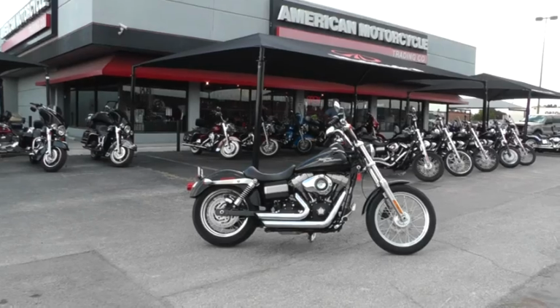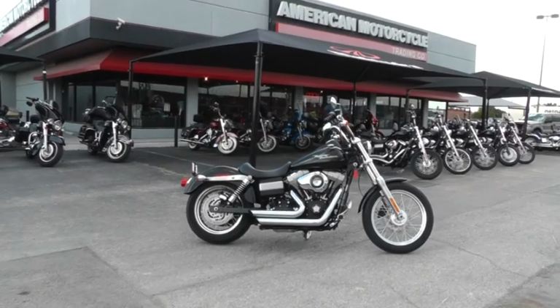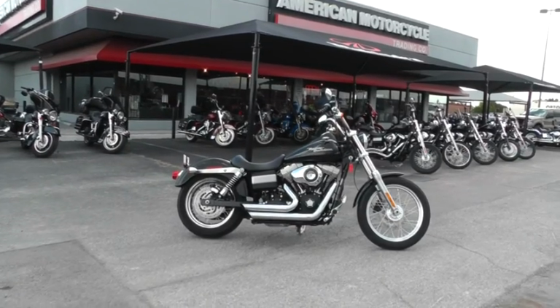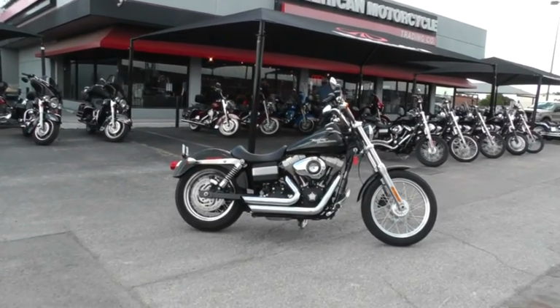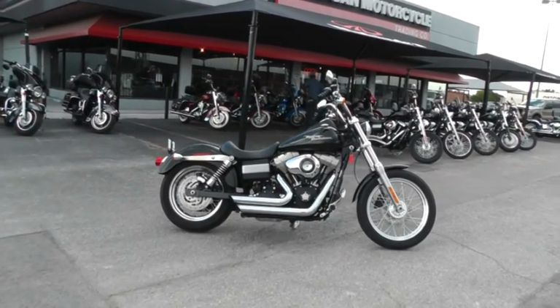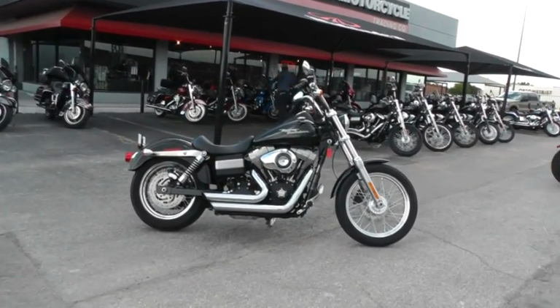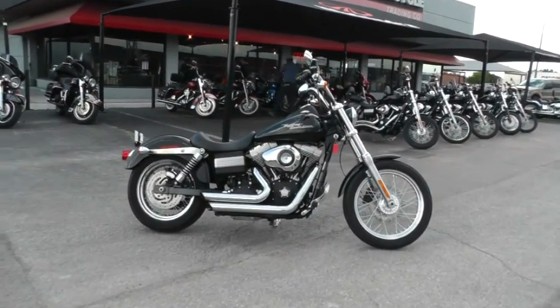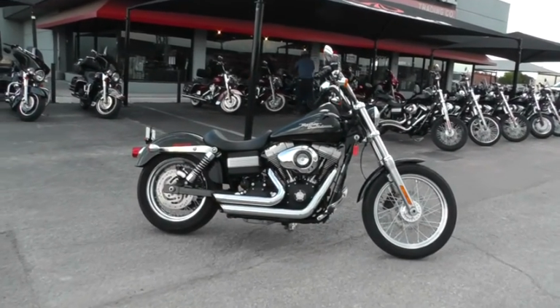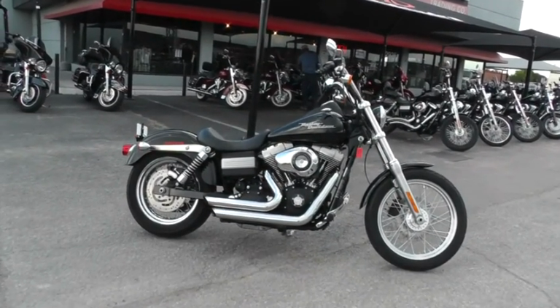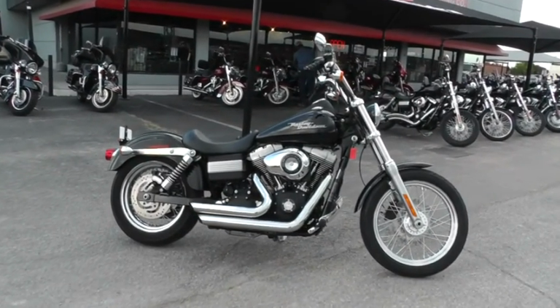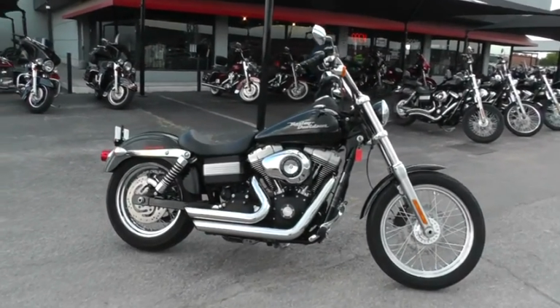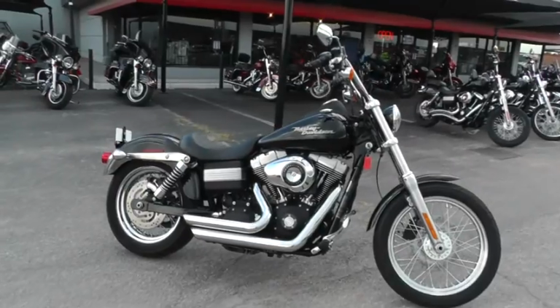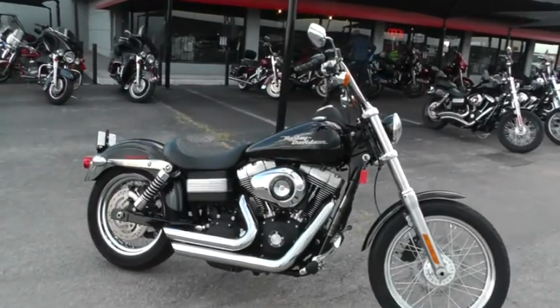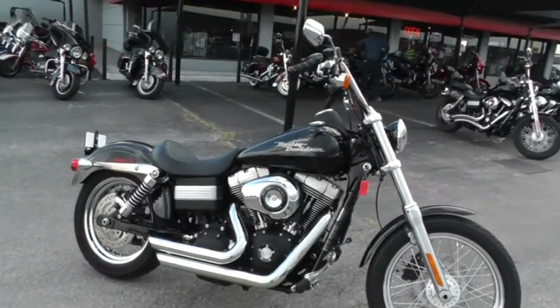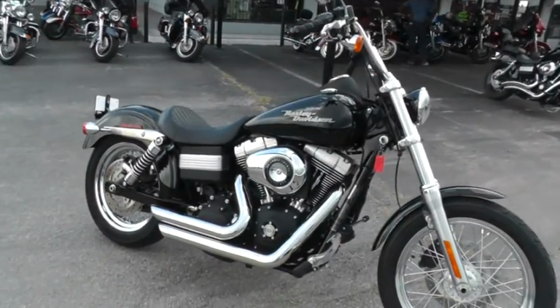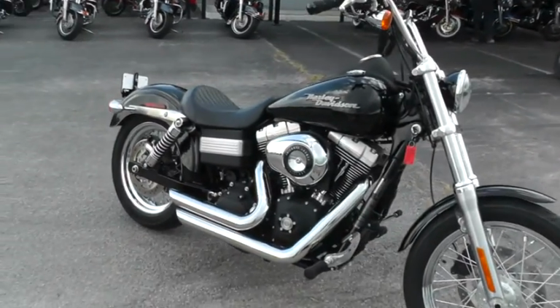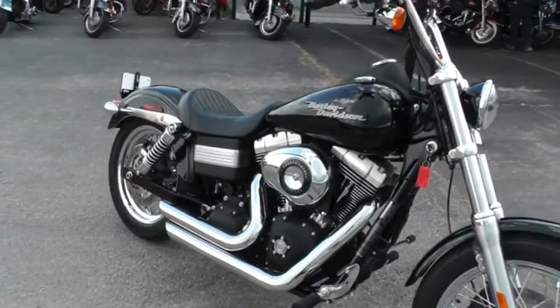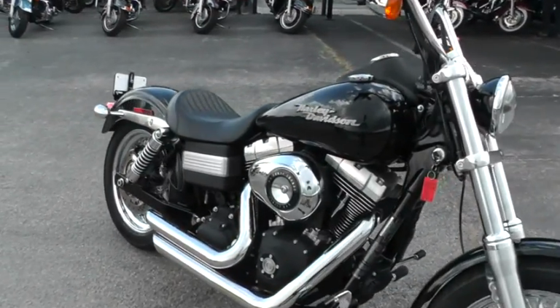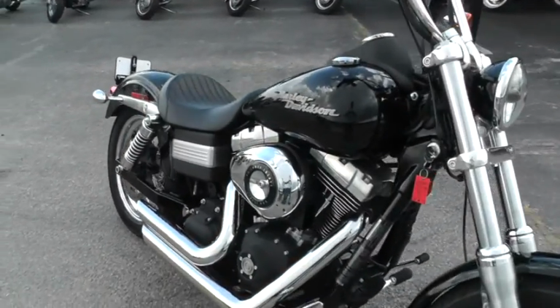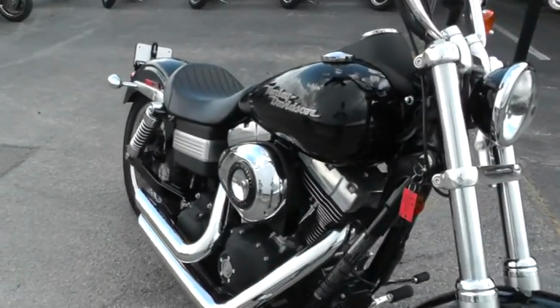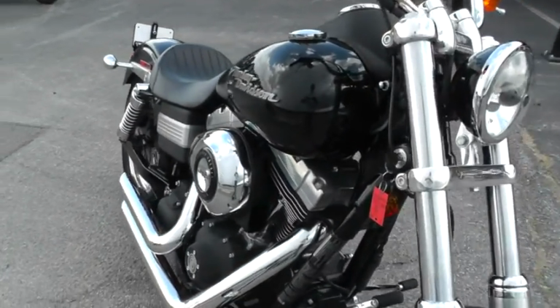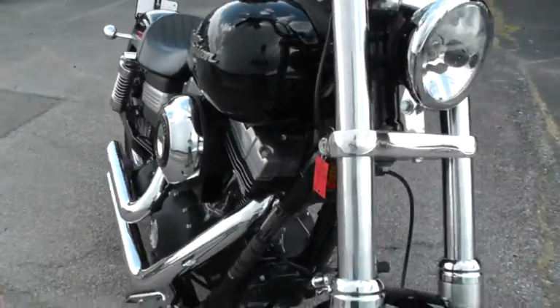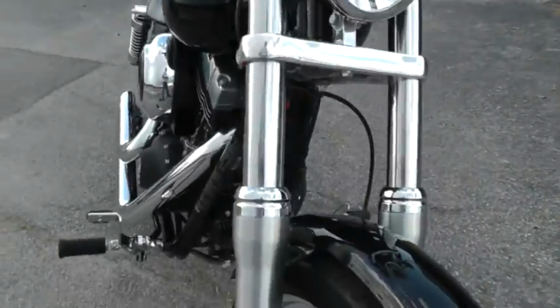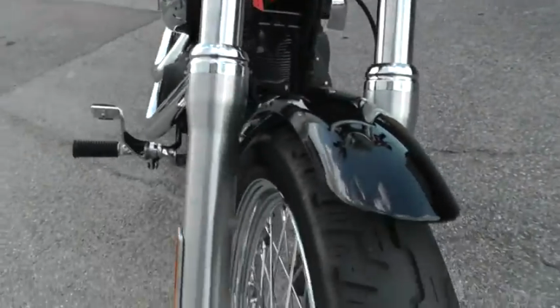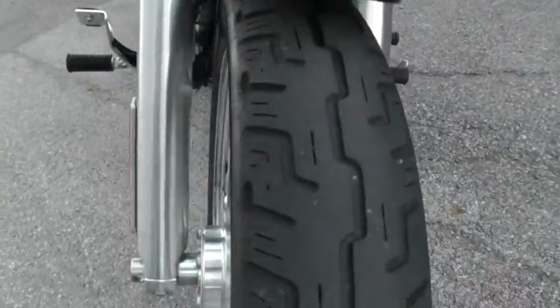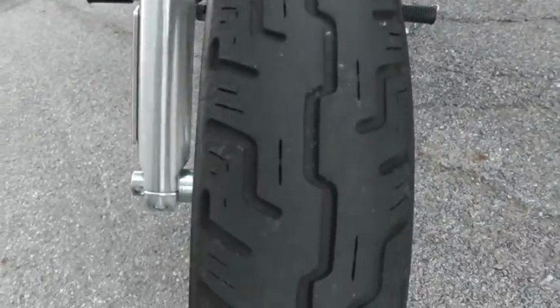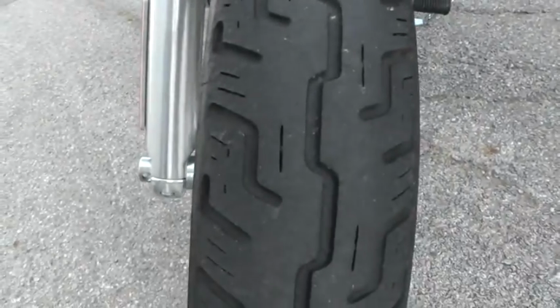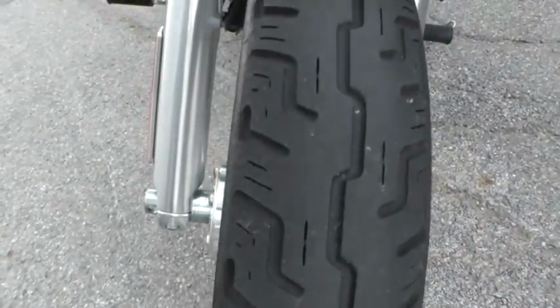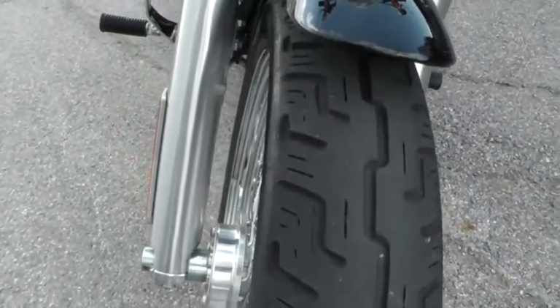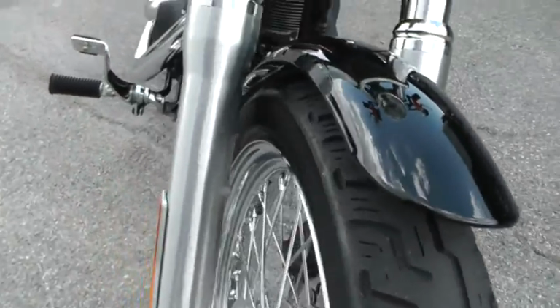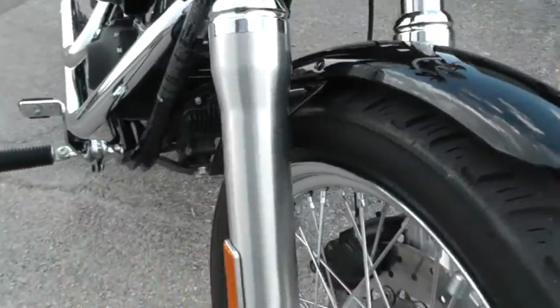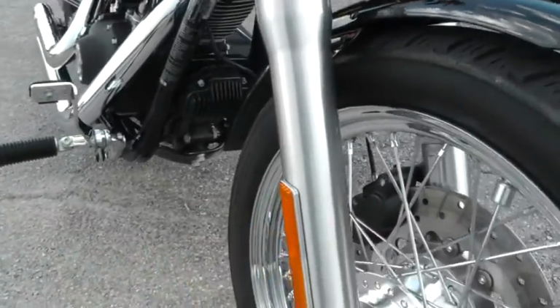Hello folks, Gino here with American Motorcycle Trading Company in Arlington, Texas. Today I've got a 2008 Harley Davidson Street Bob I want to show you. It's in really fine shape, got good tires on it. Nice vivid black color.